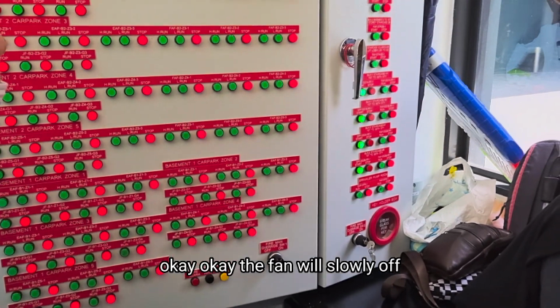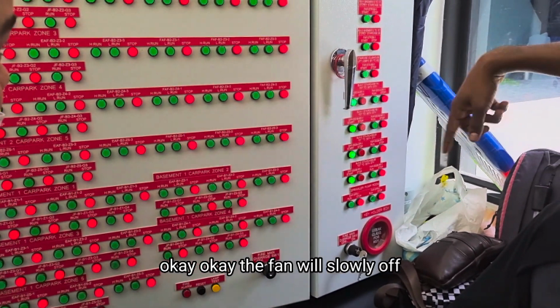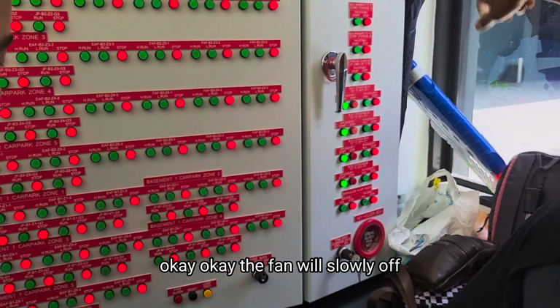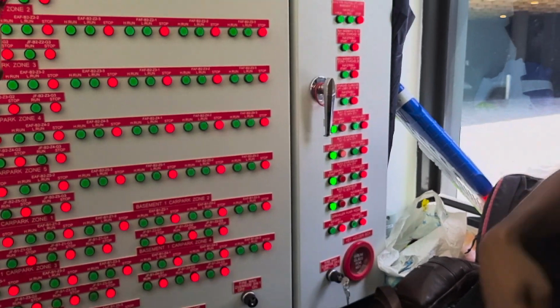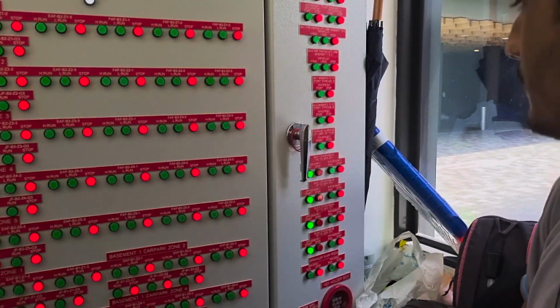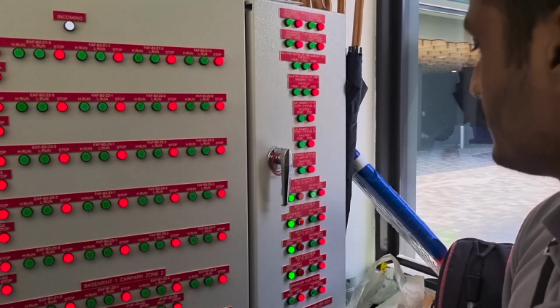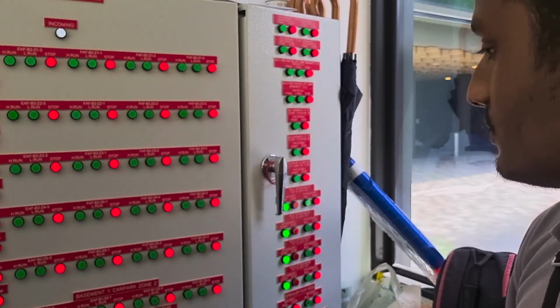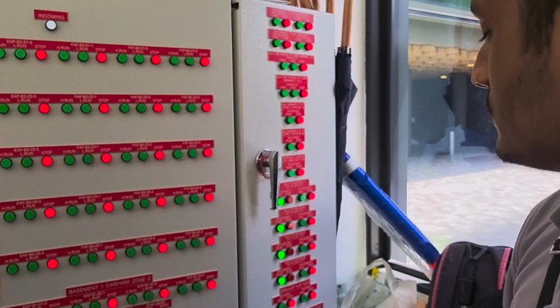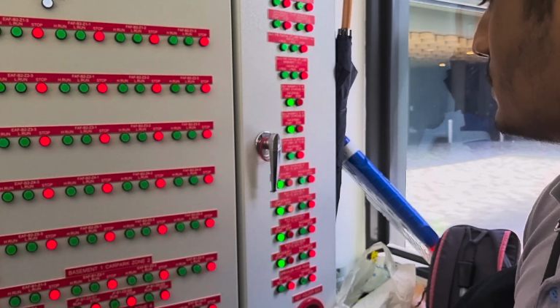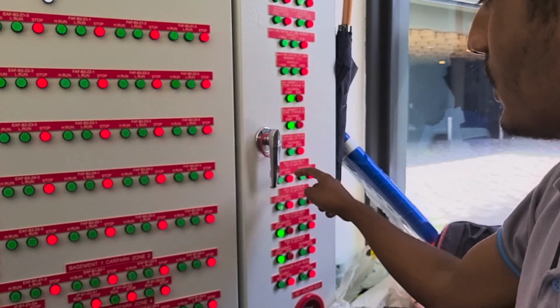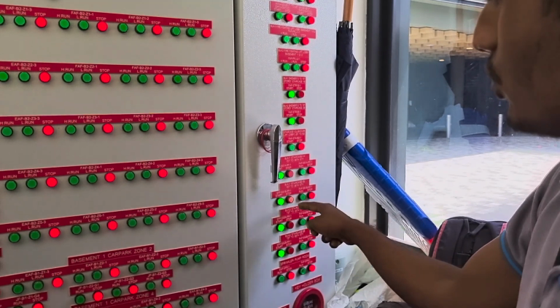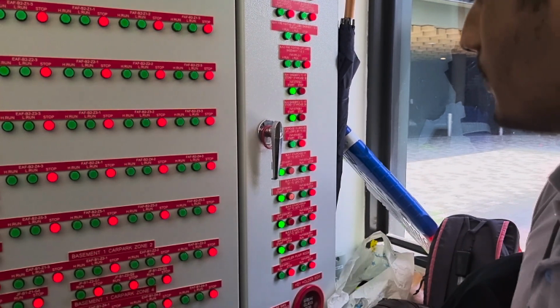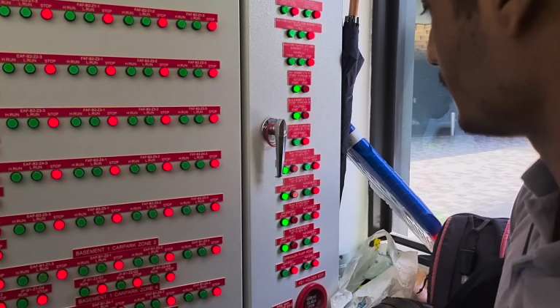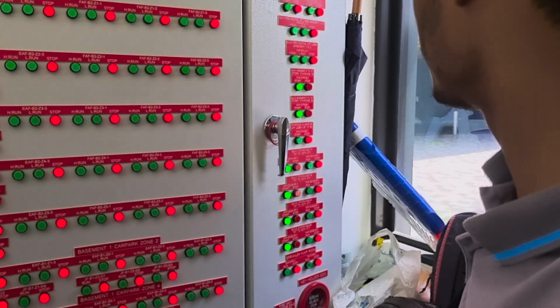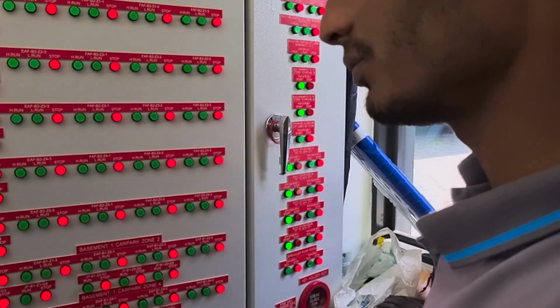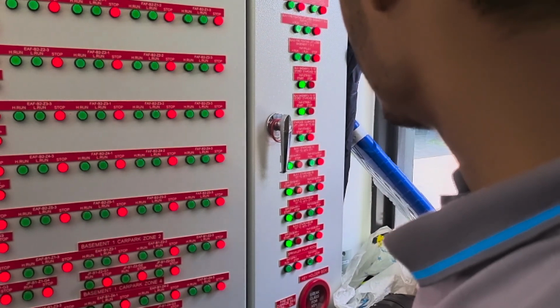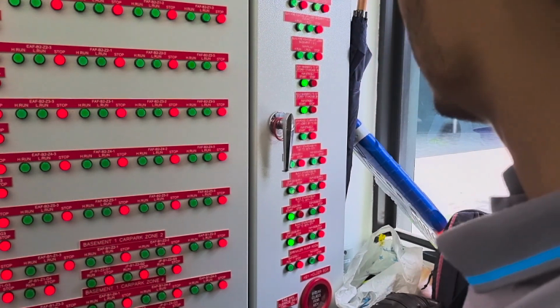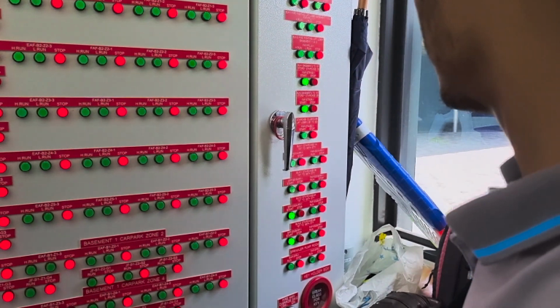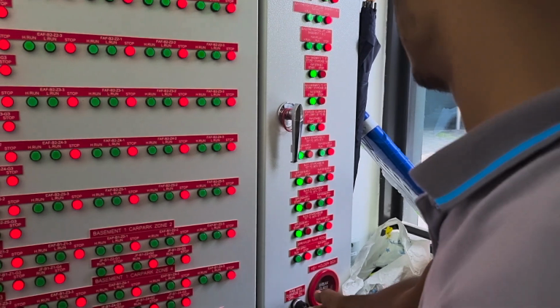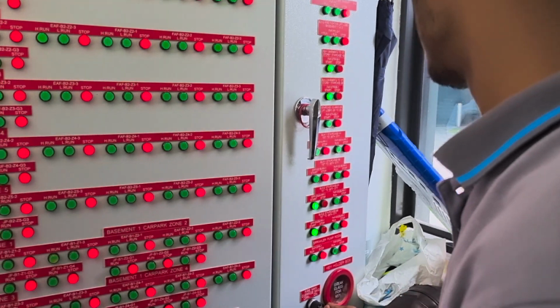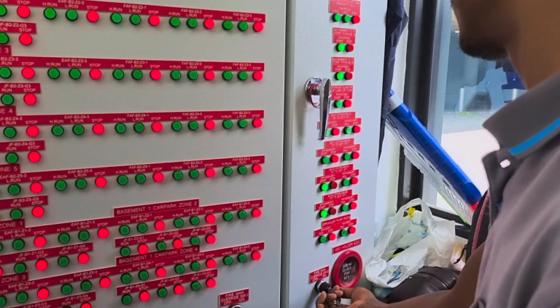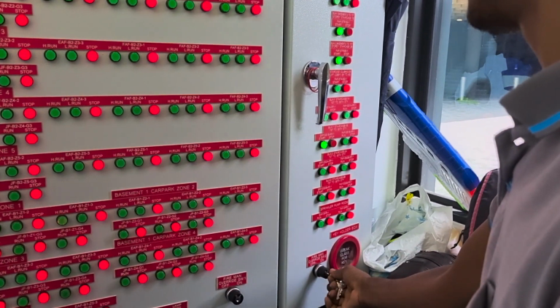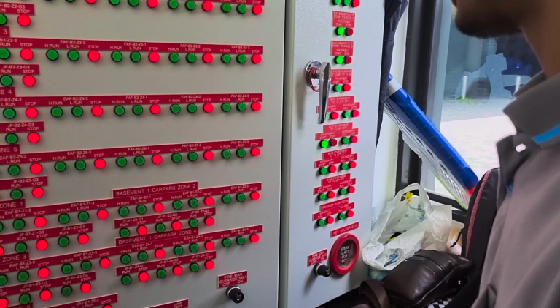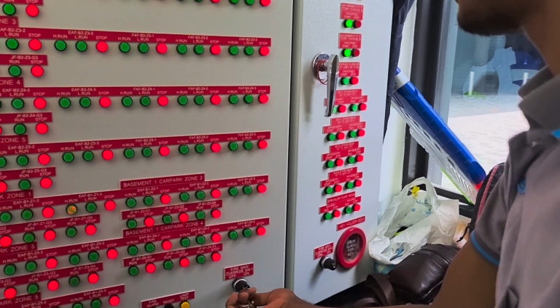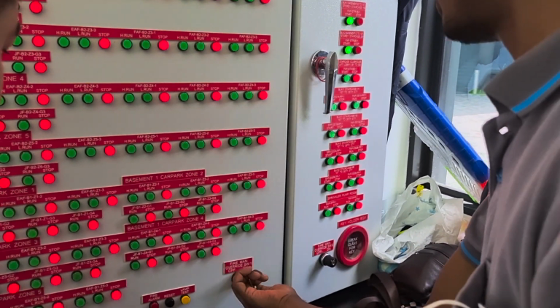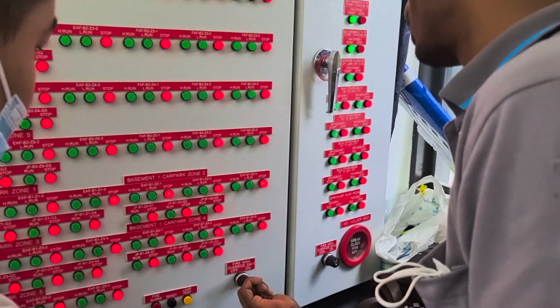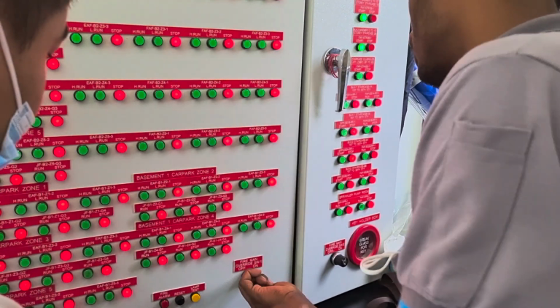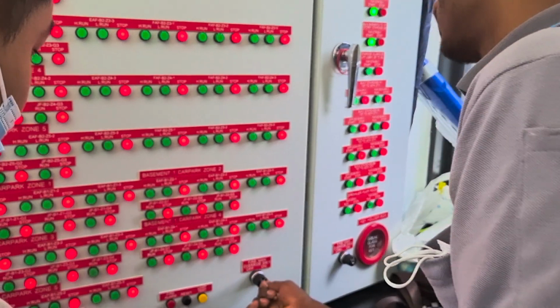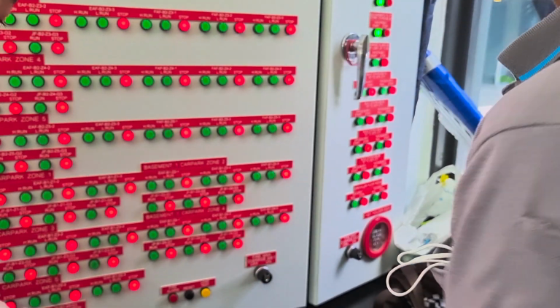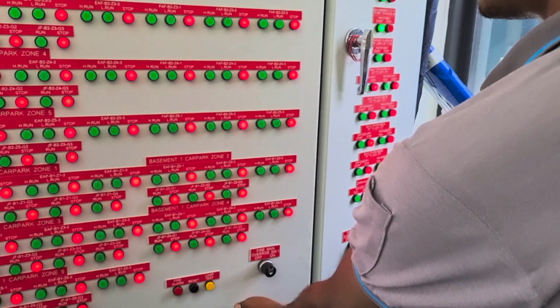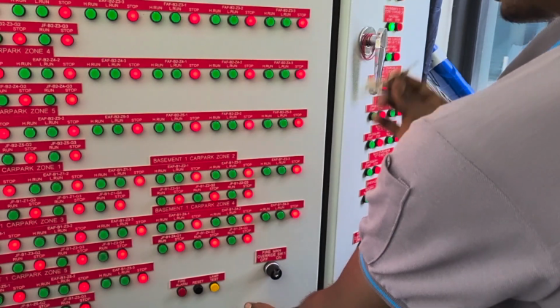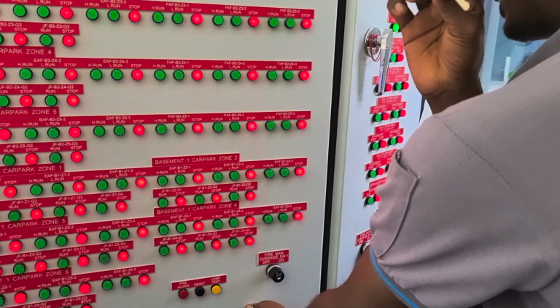The fan will turn off. This one takes time to stop. After reset, mark off.